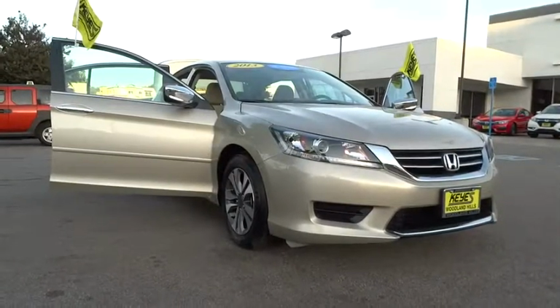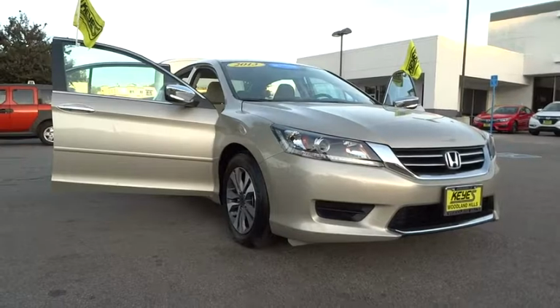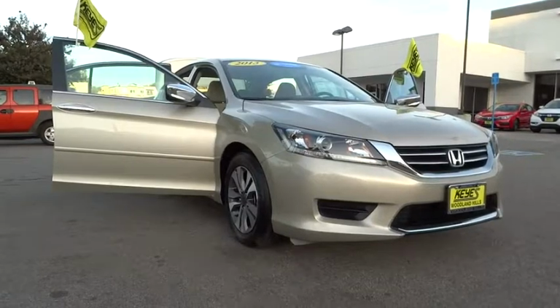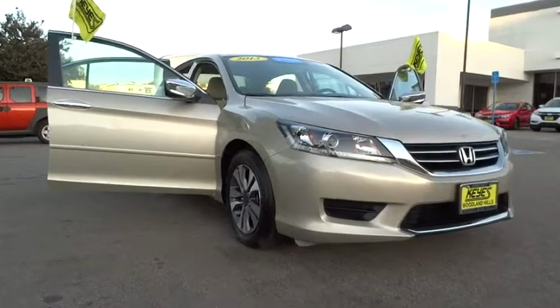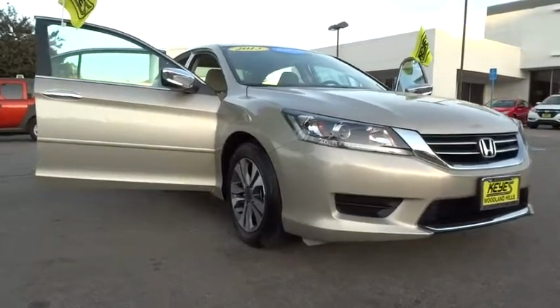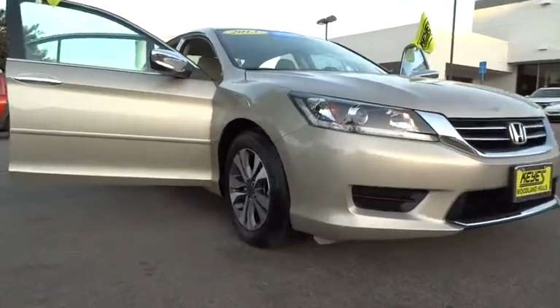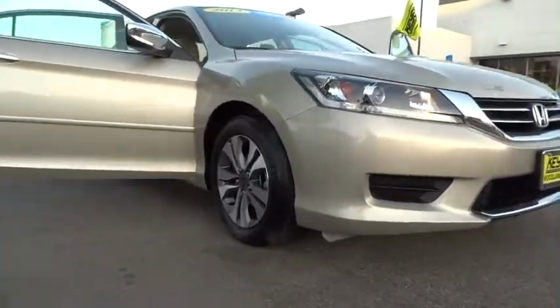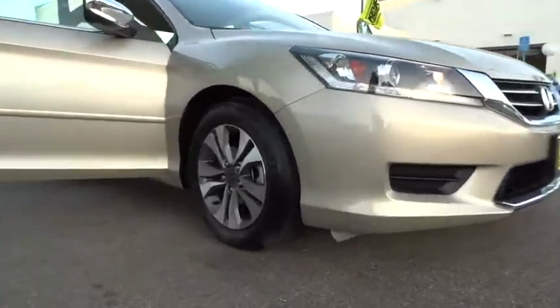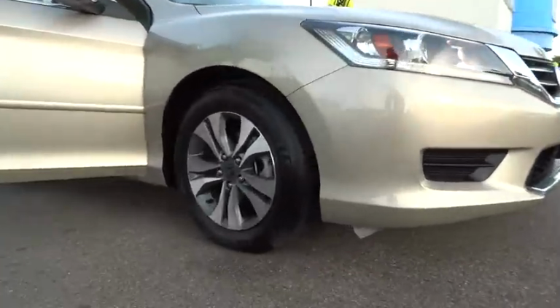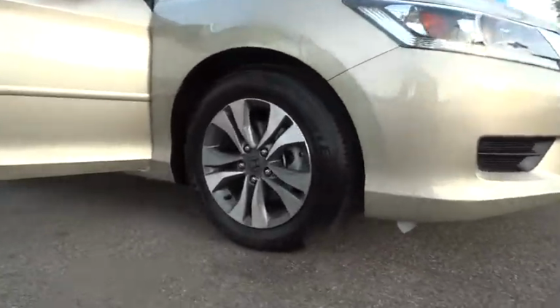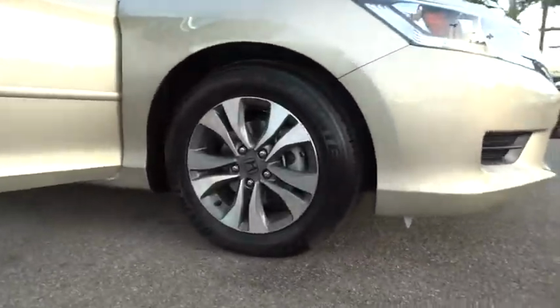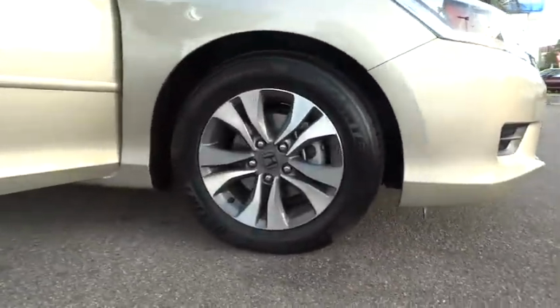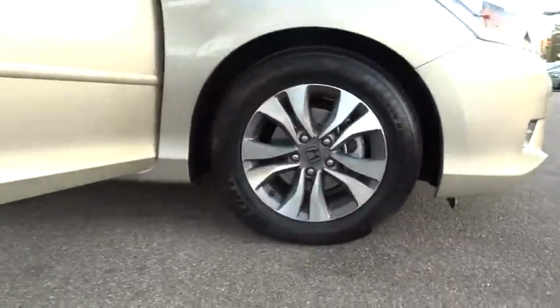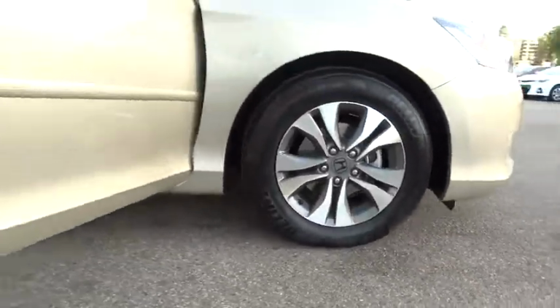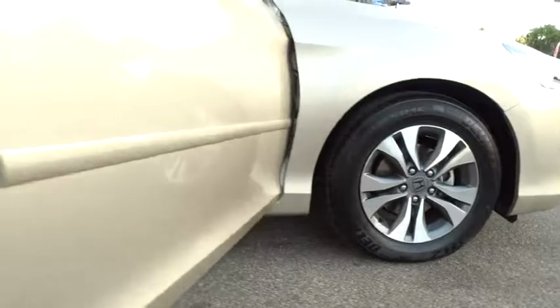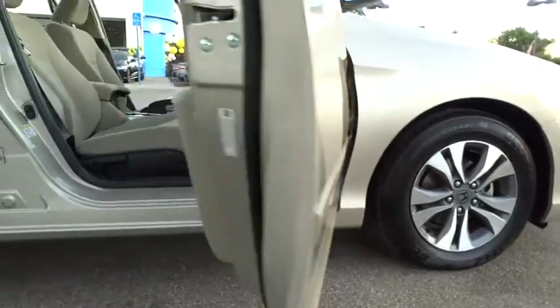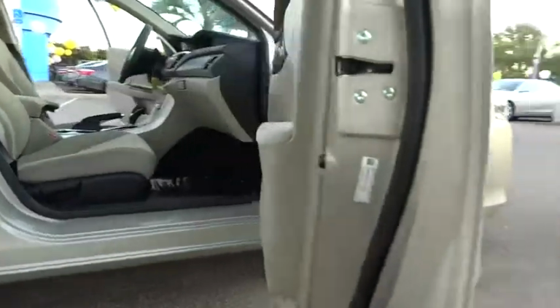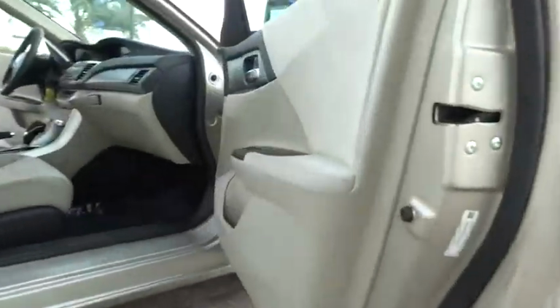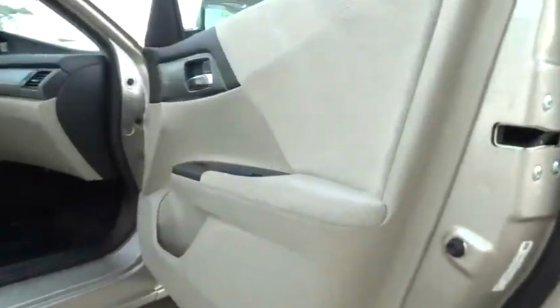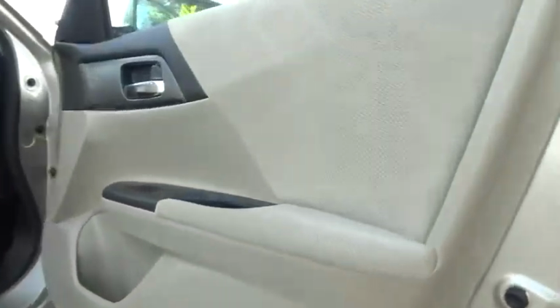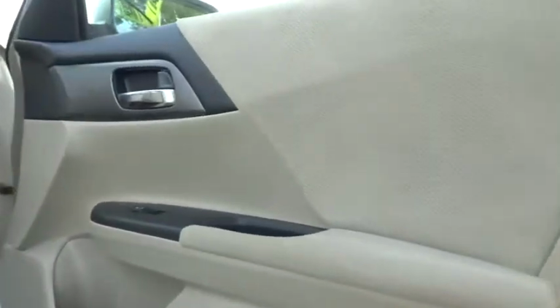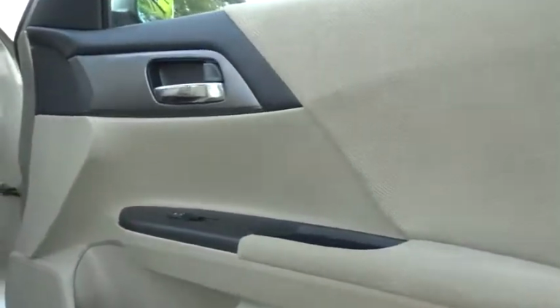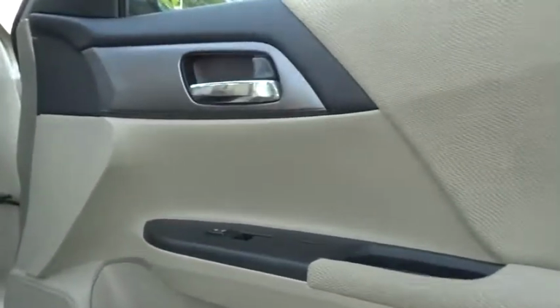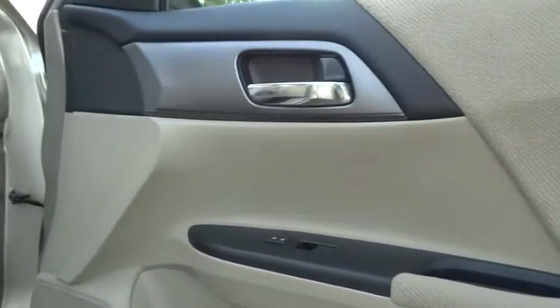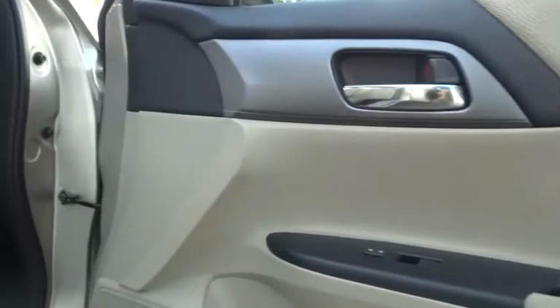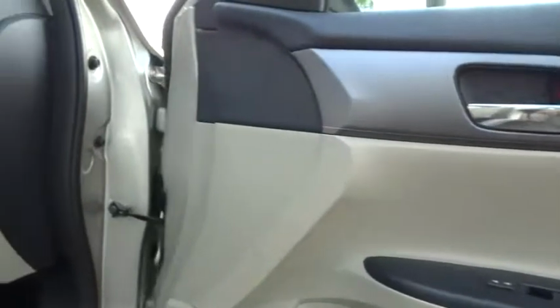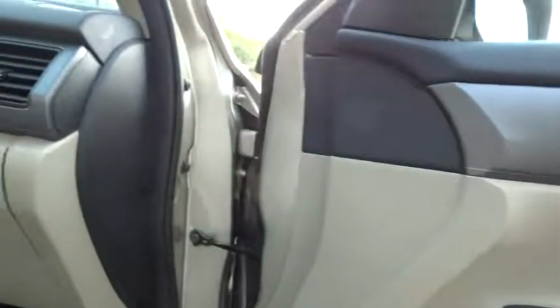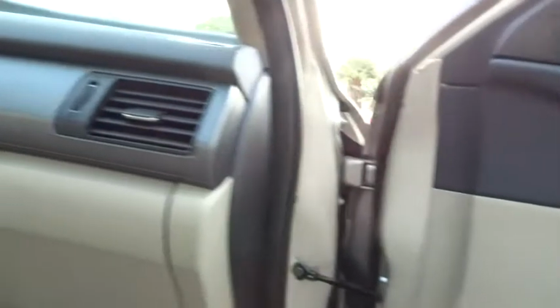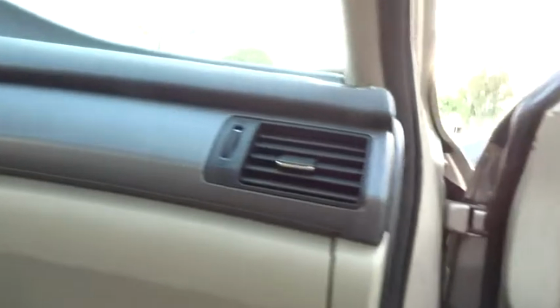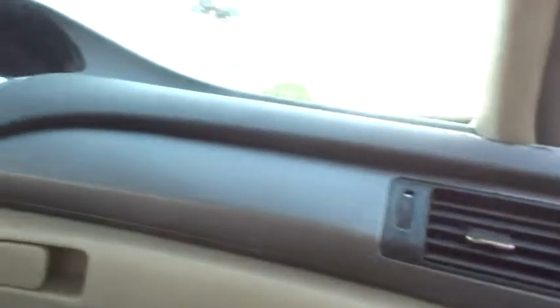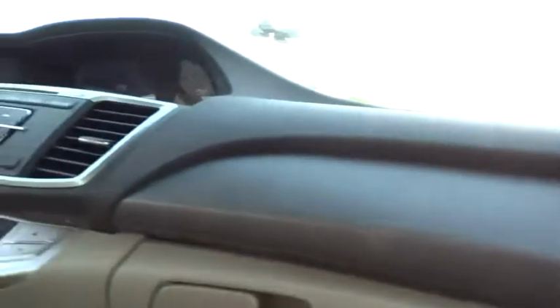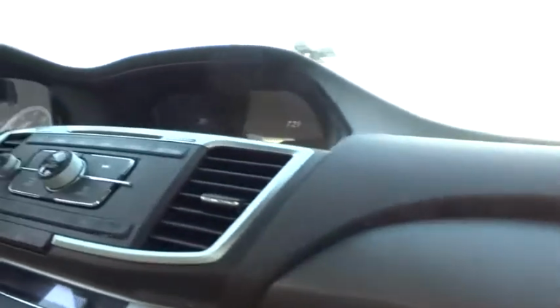This vehicle has less than 45,000 miles. Here are some of this vehicle's great options: ABS four-wheel ventilated front disc brakes, heated outside mirrors, and a tire pressure monitoring system.